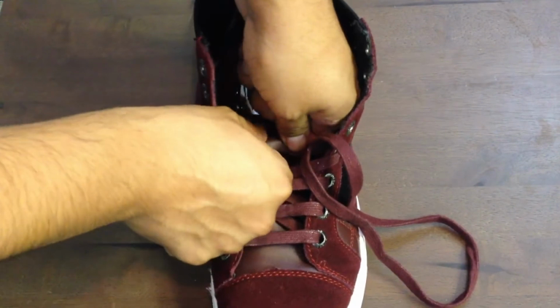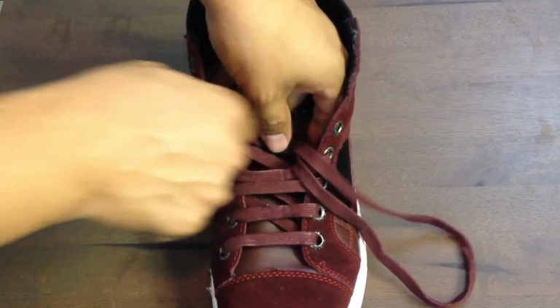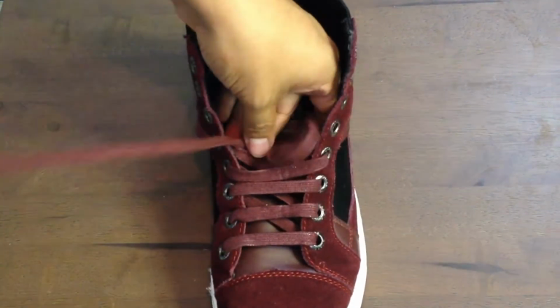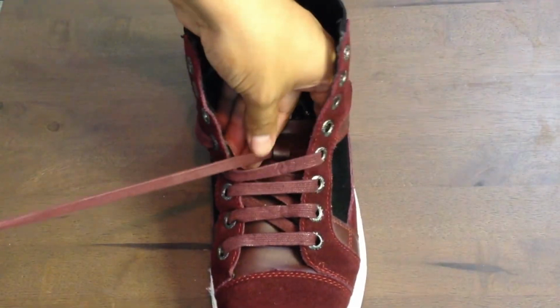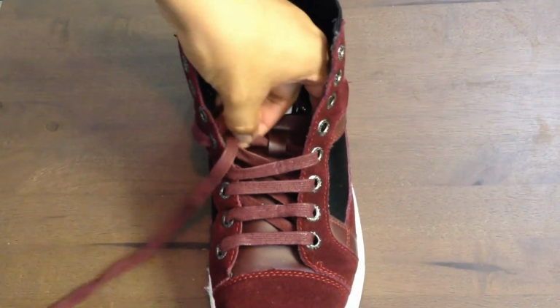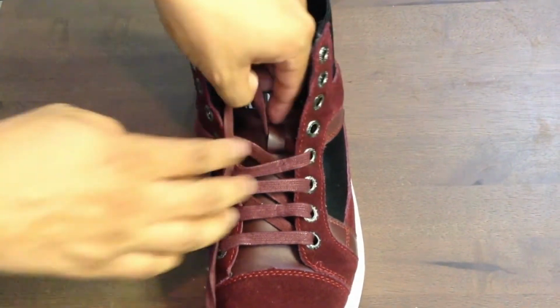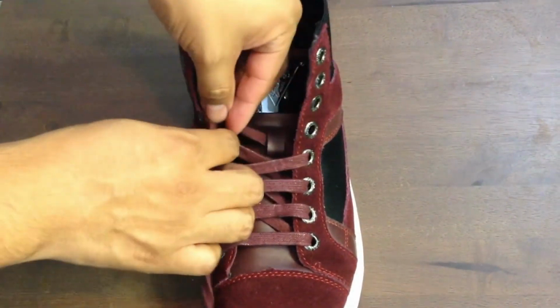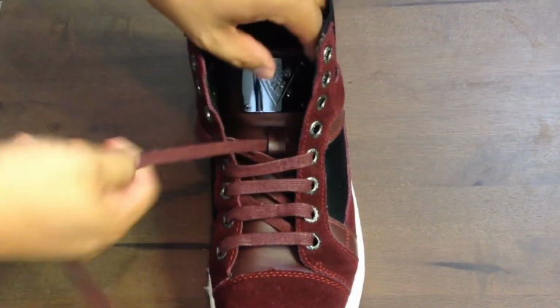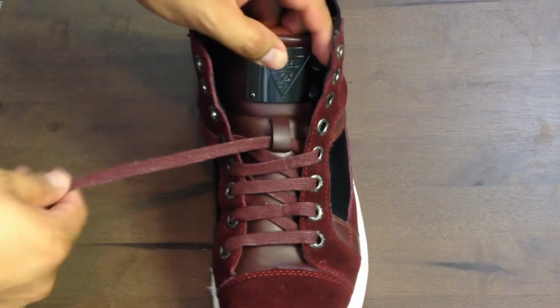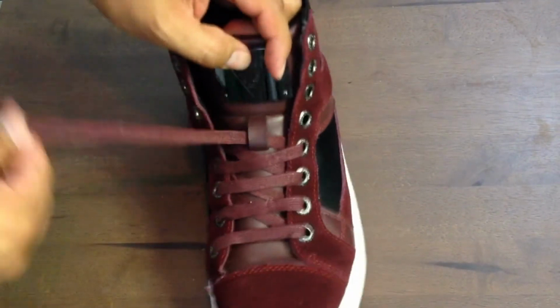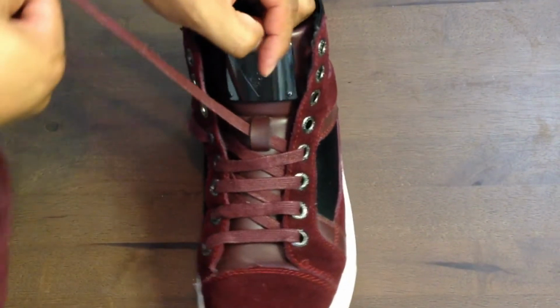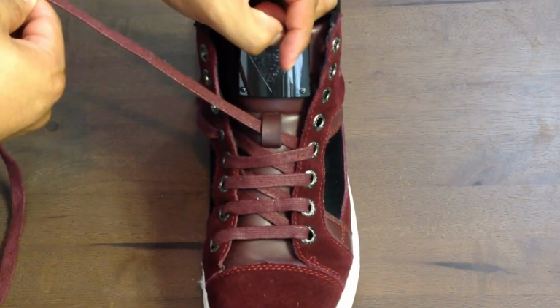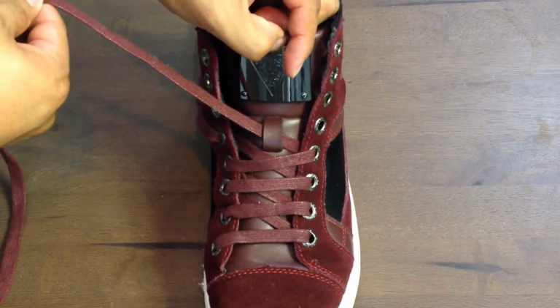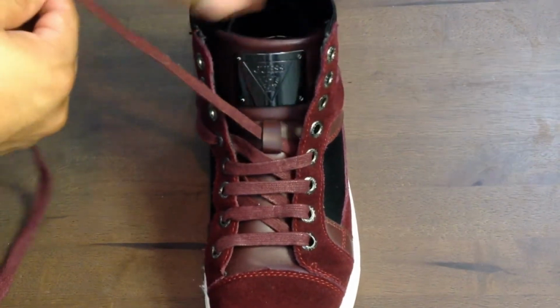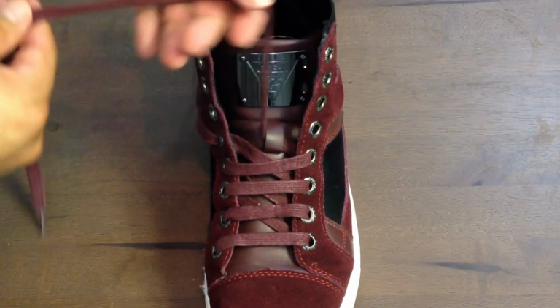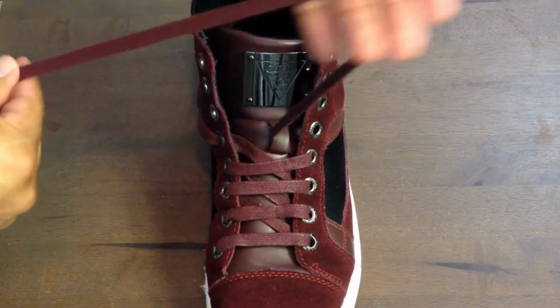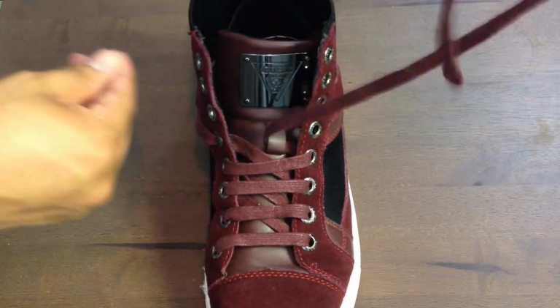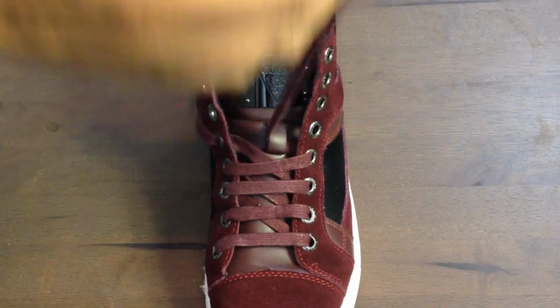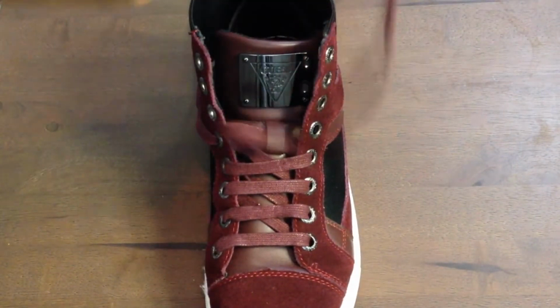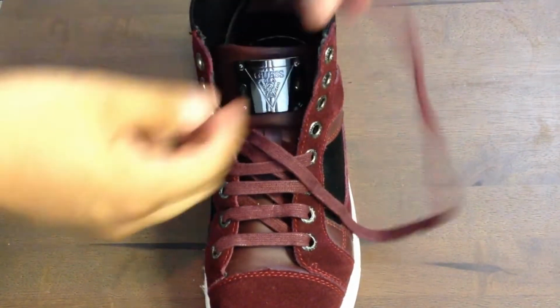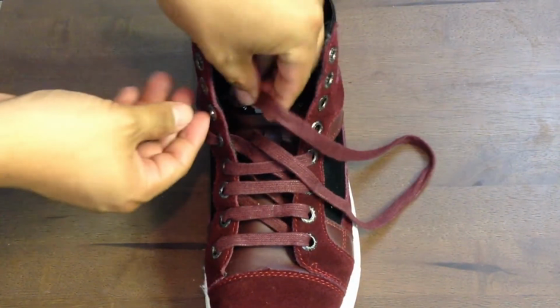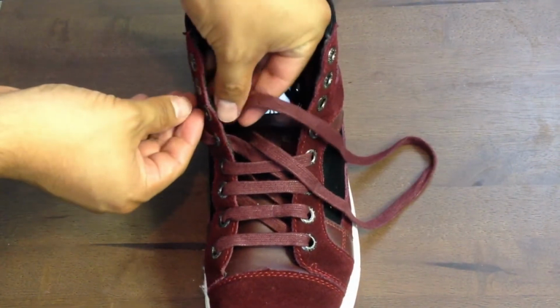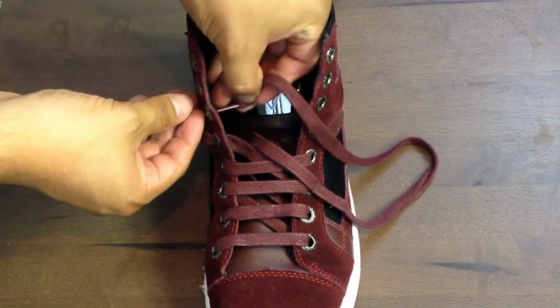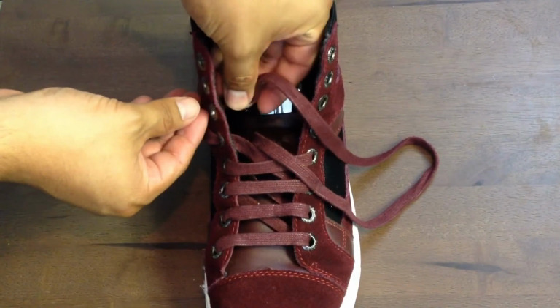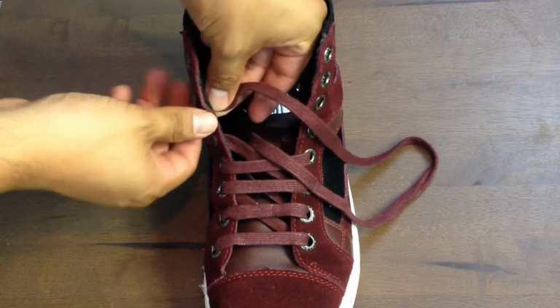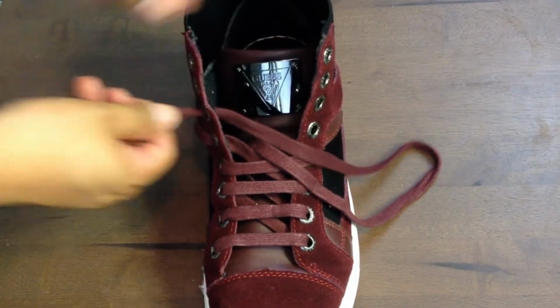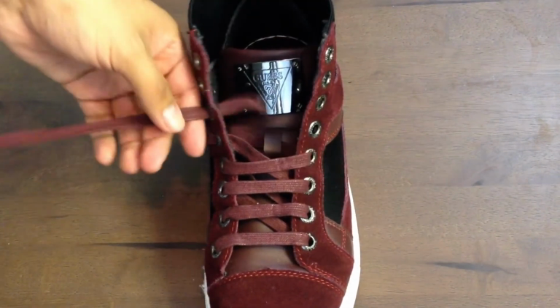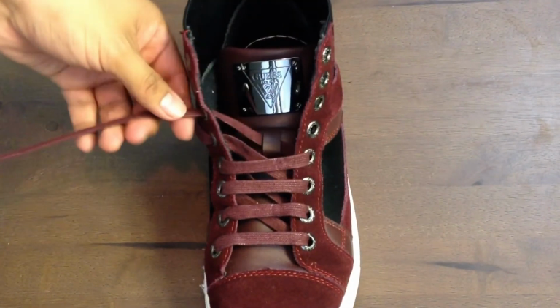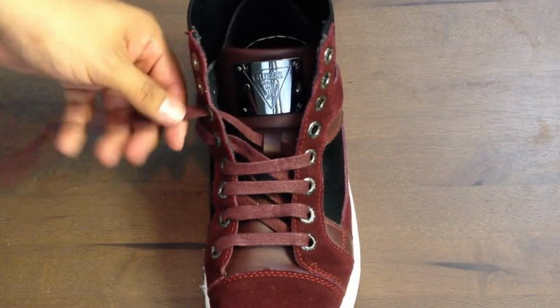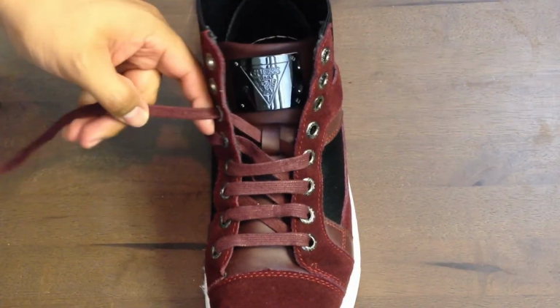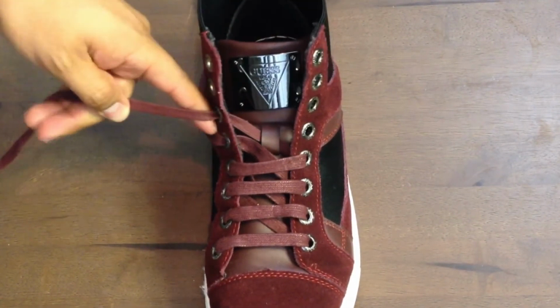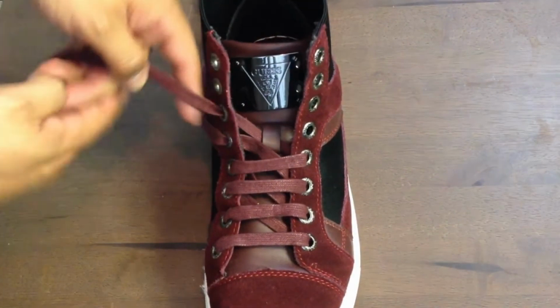We're going to continue with lace number two. We're going to go through that loop and then continue onwards to that sixth hole.